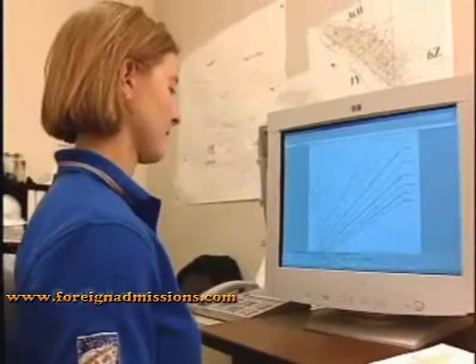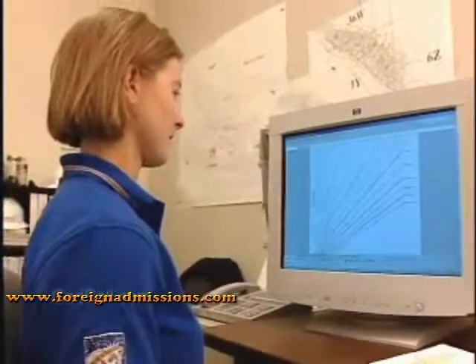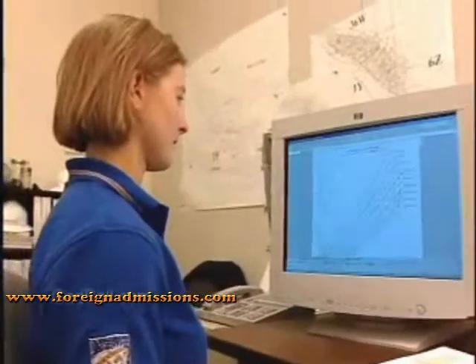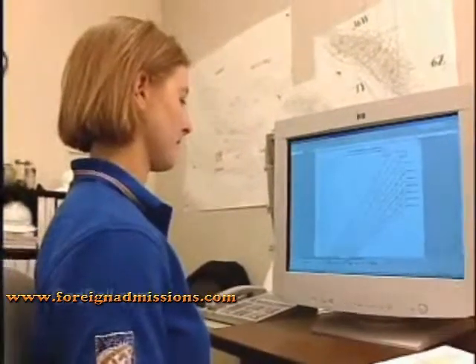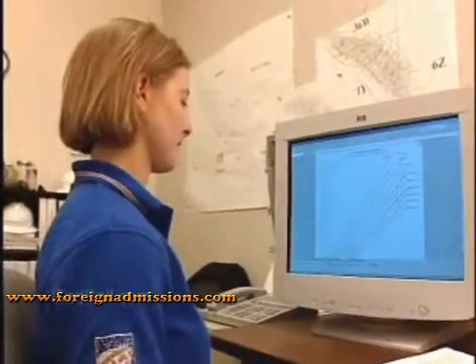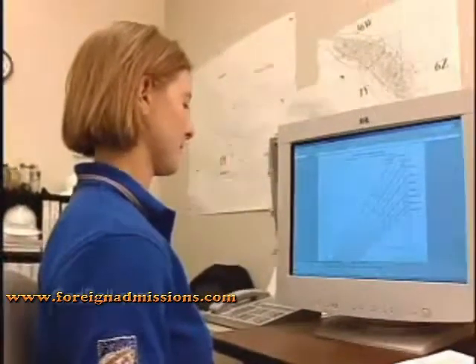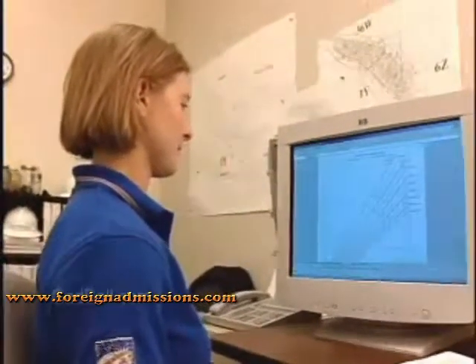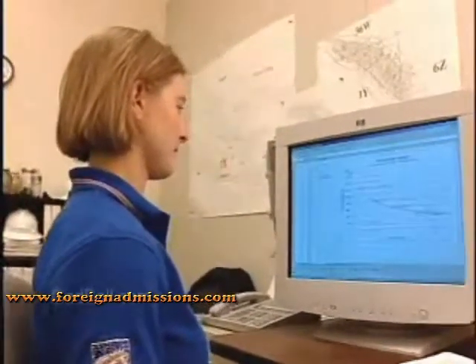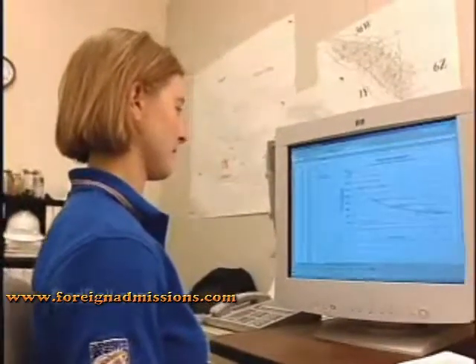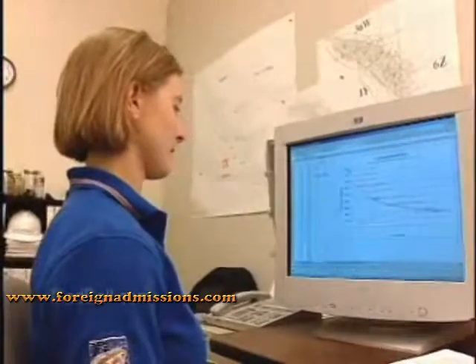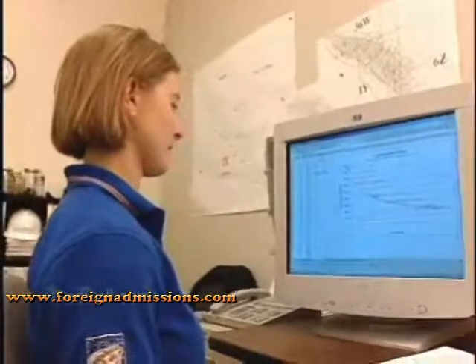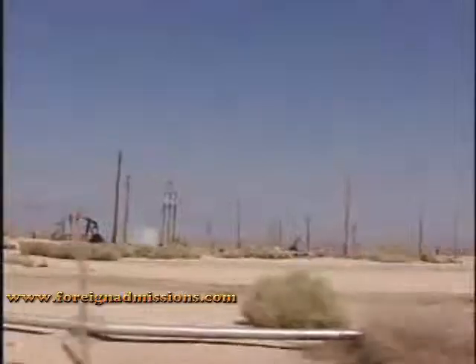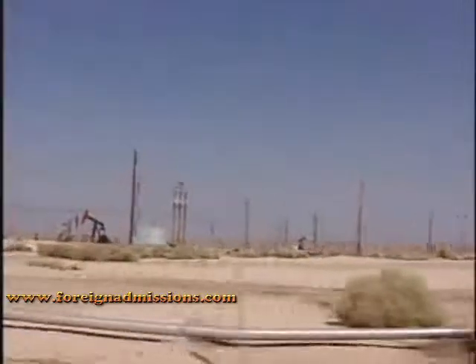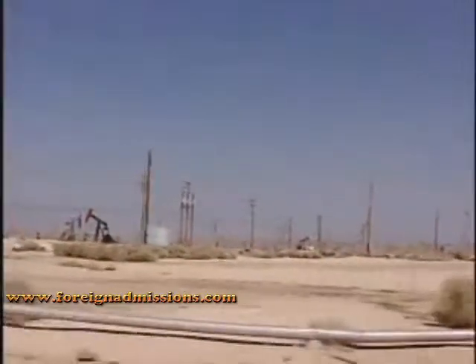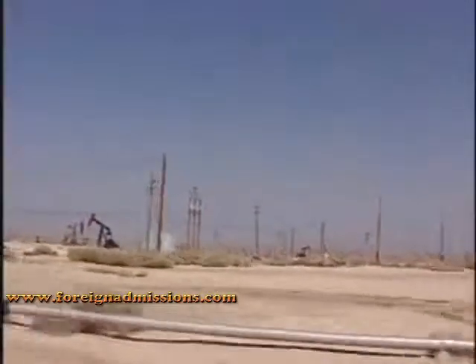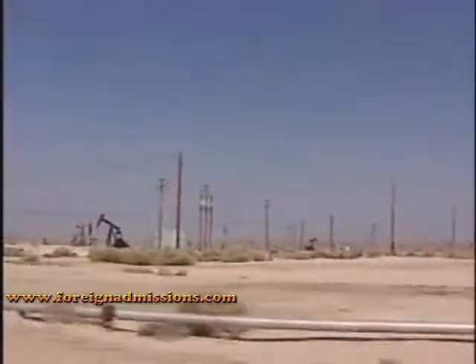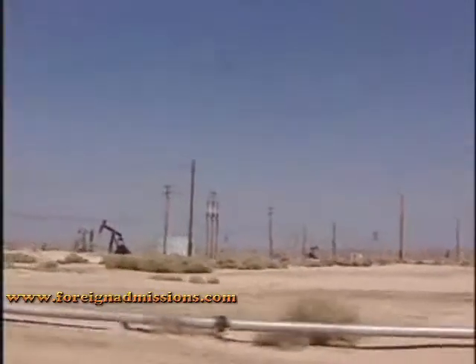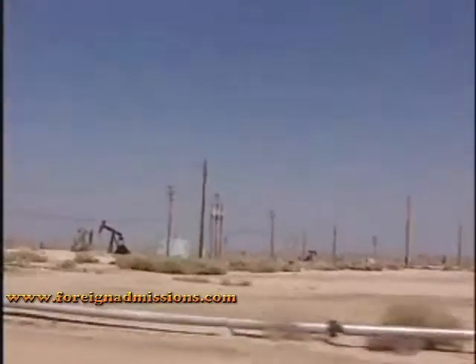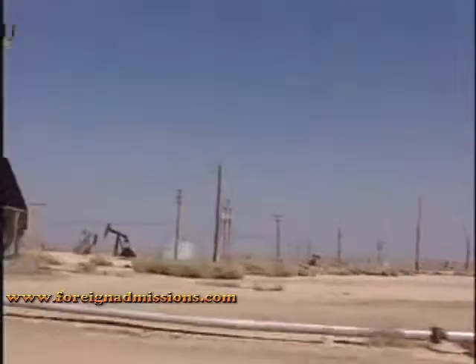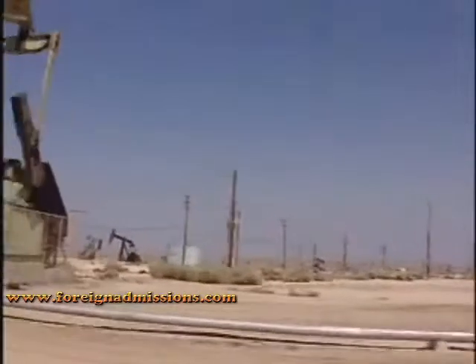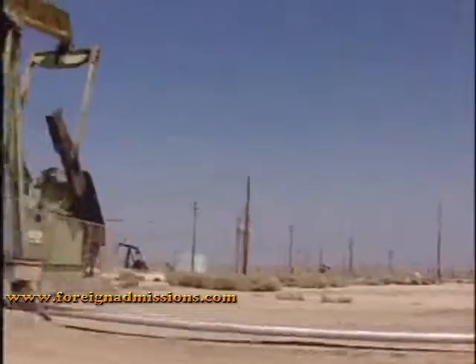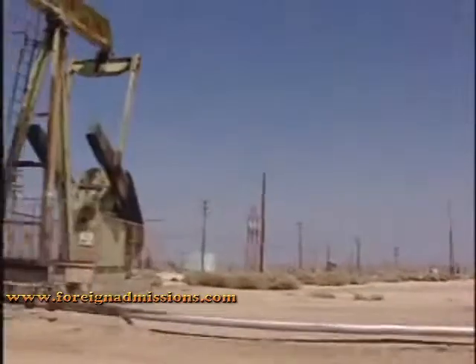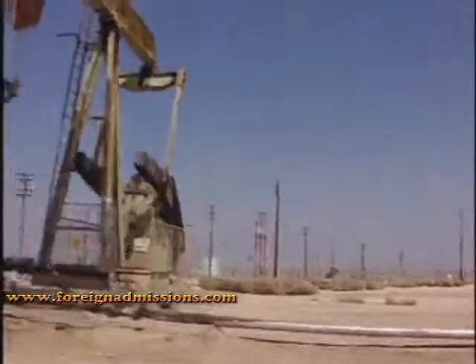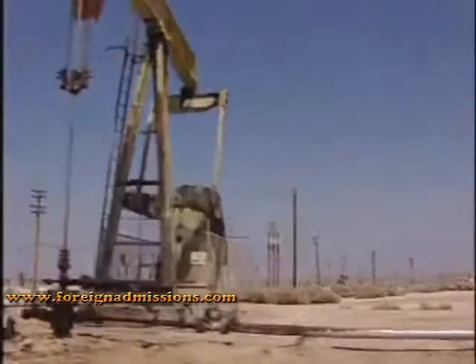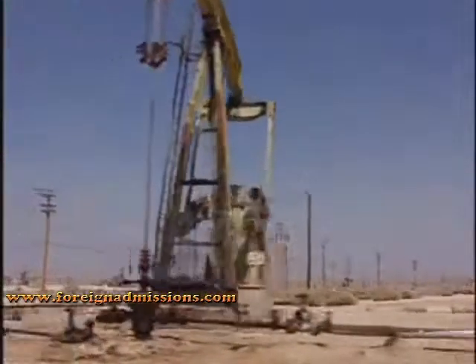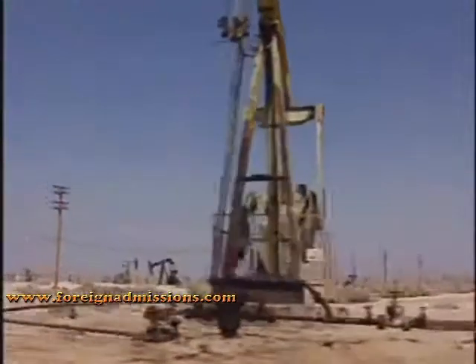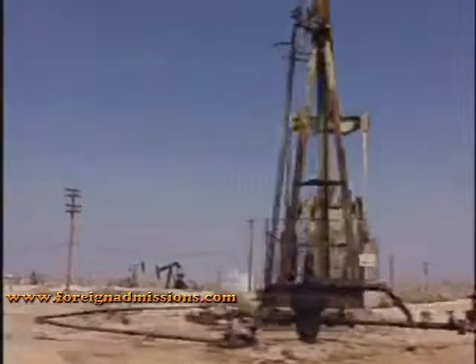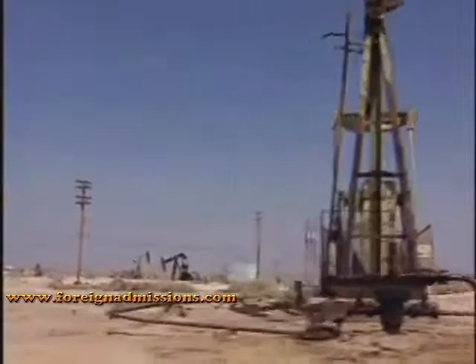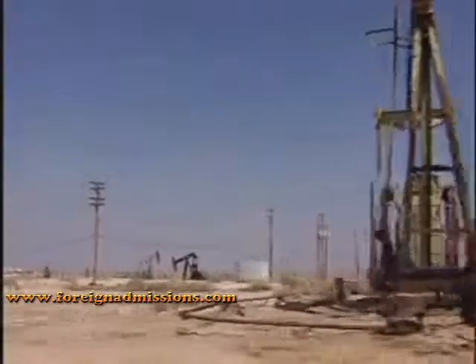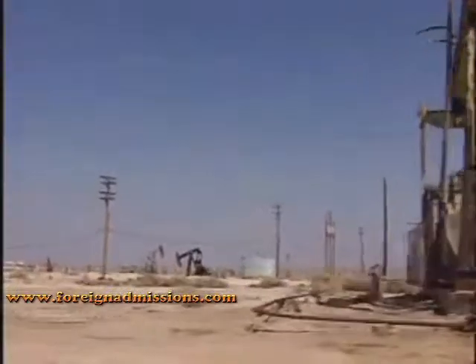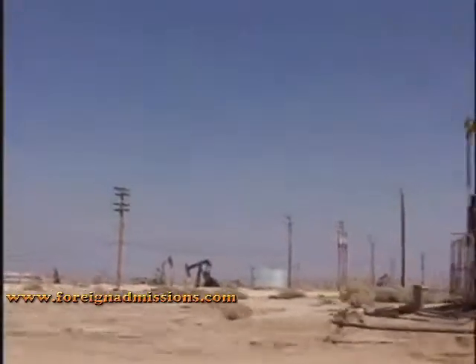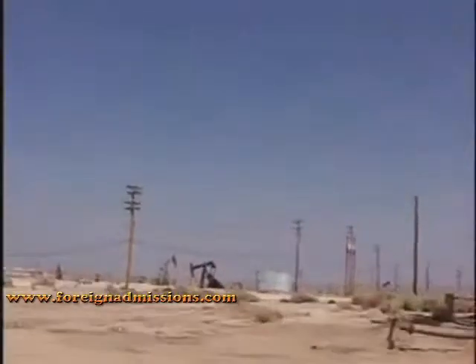The work takes you where oil and gas is found, from America's west and southwest, overseas to the Middle East, and up to the frozen north.